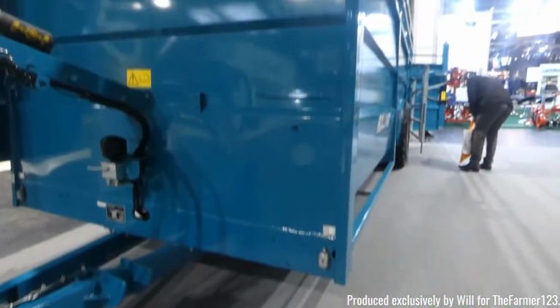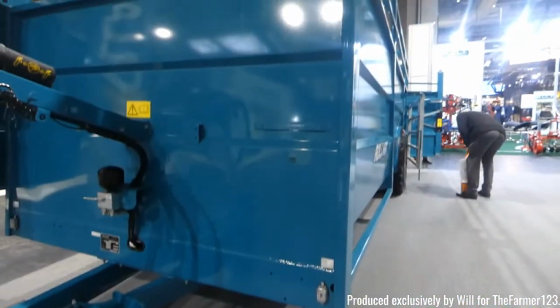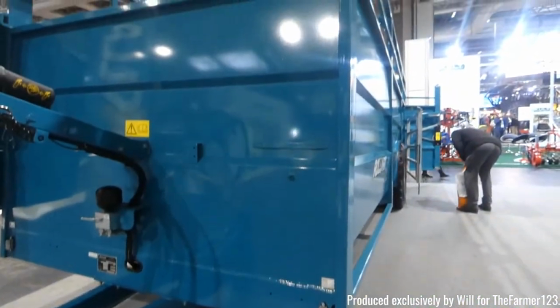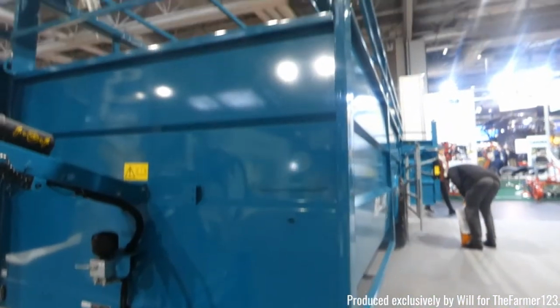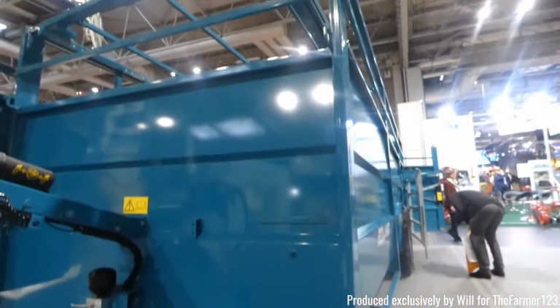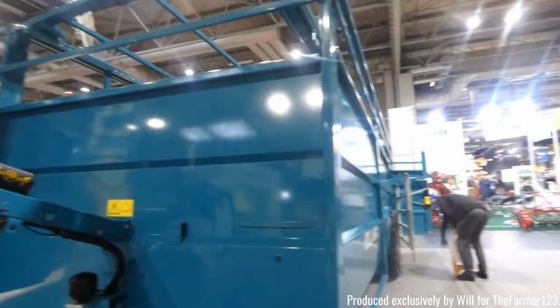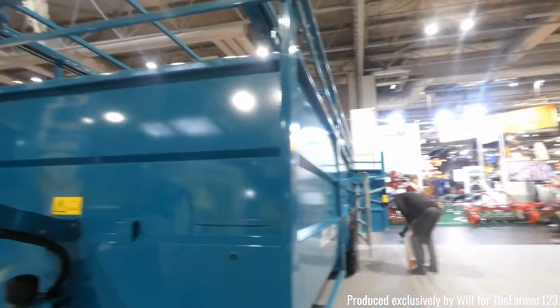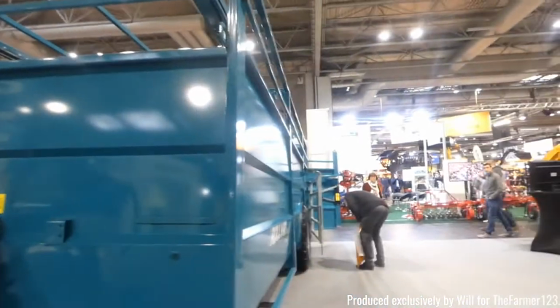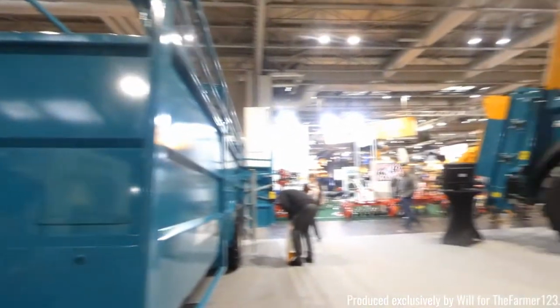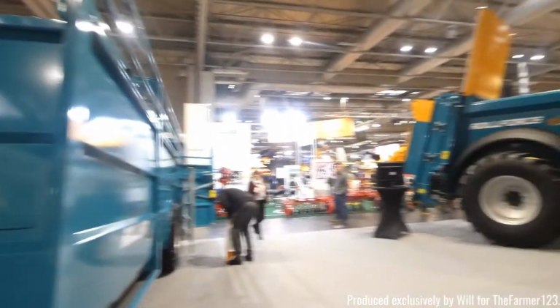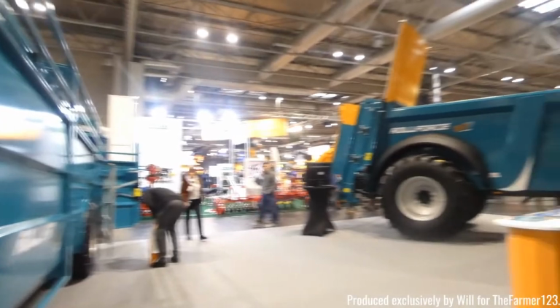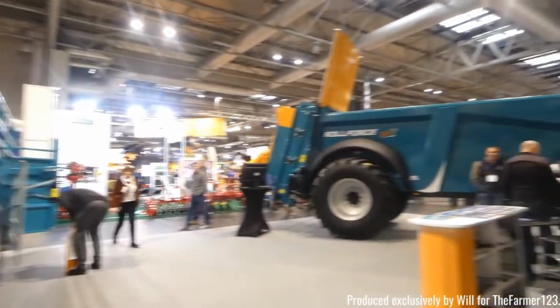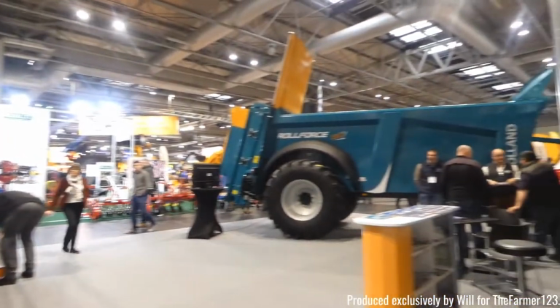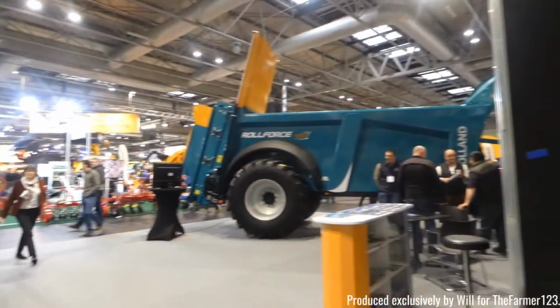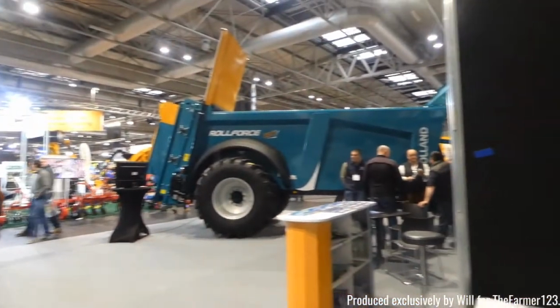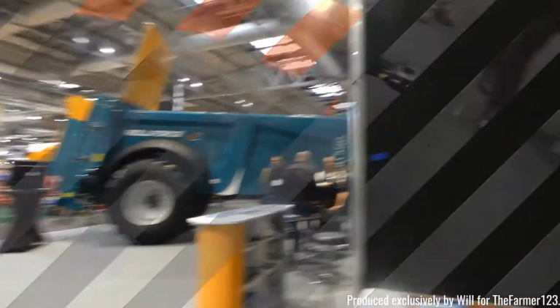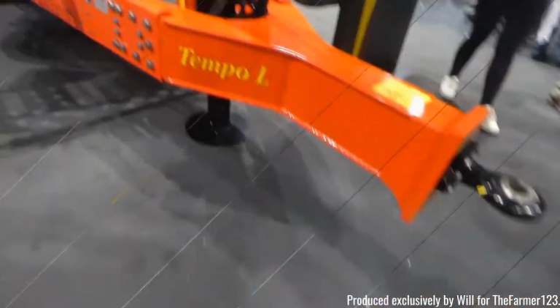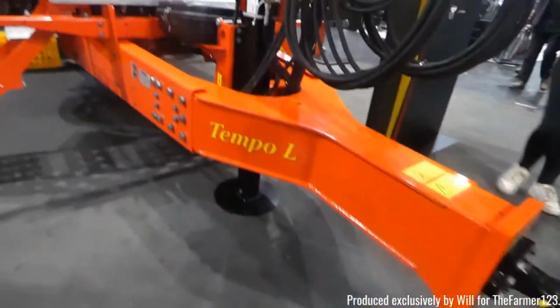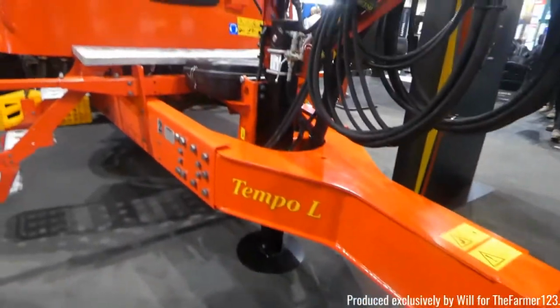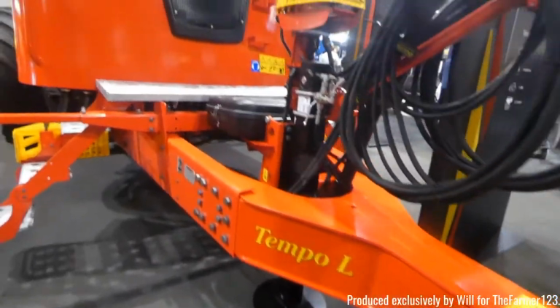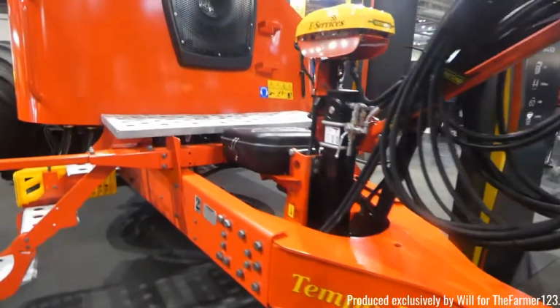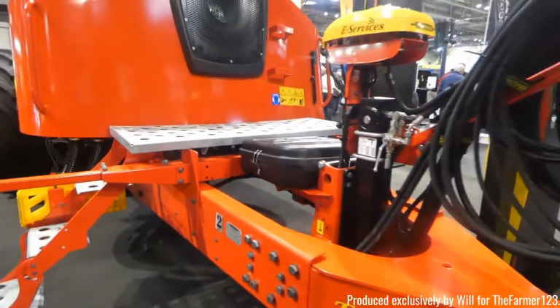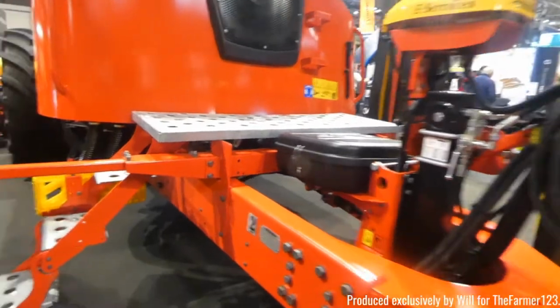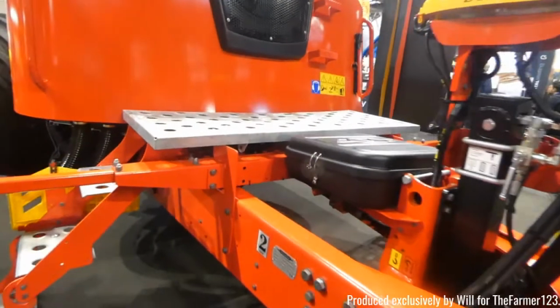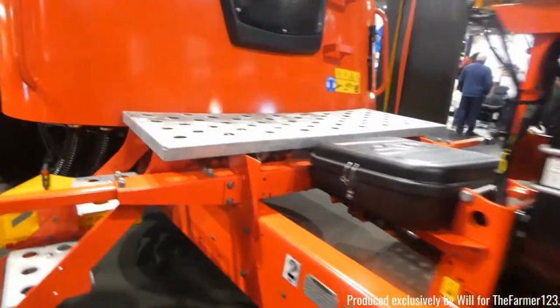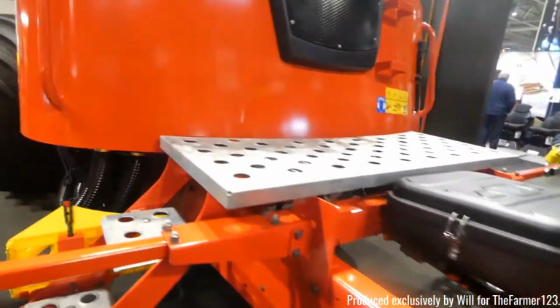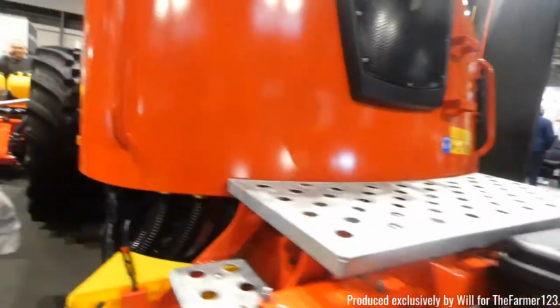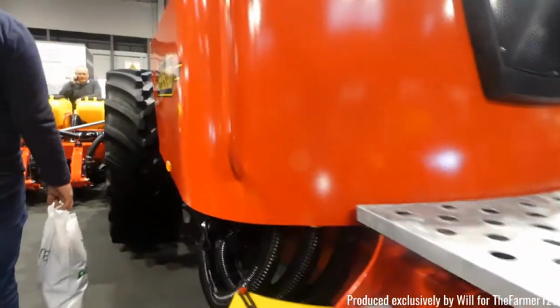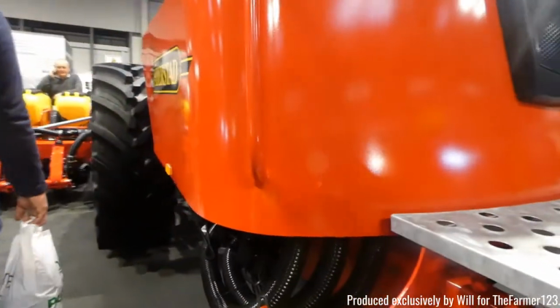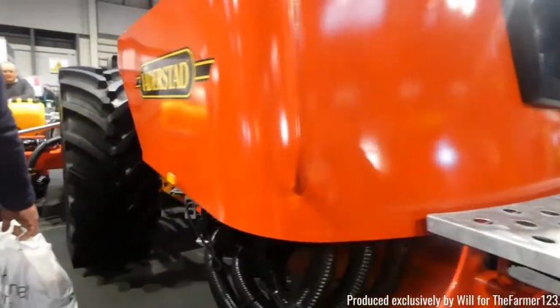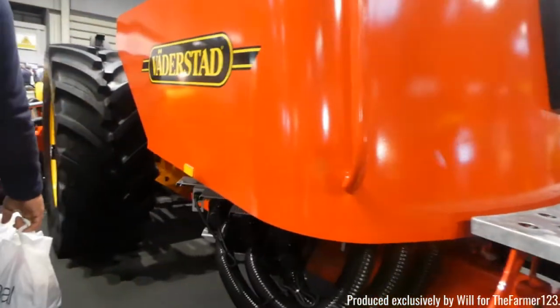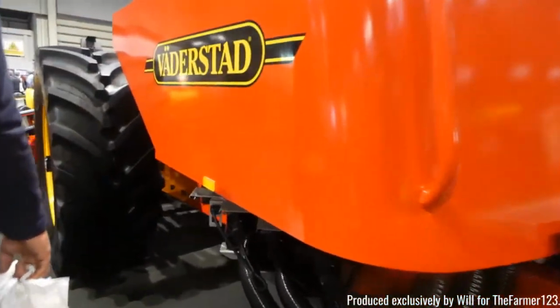There's some Roll Force equipment also at the show. An animal trailer and also a muck spreader — not many animal trailers actually at the show. Right, now we move on to another big brand: Vadastad.